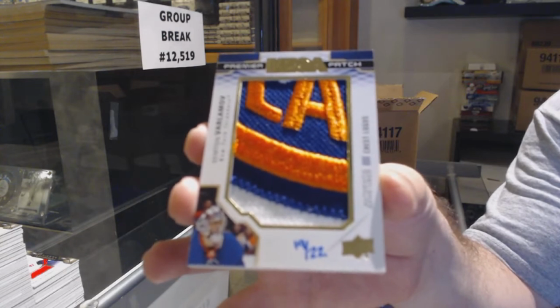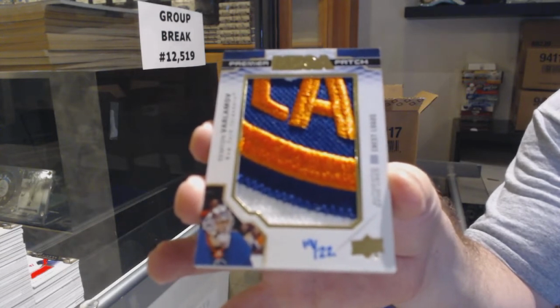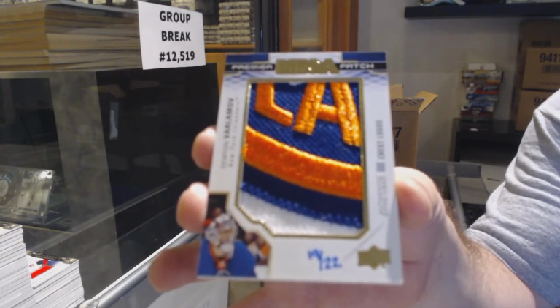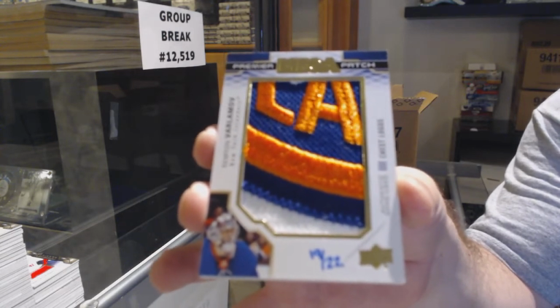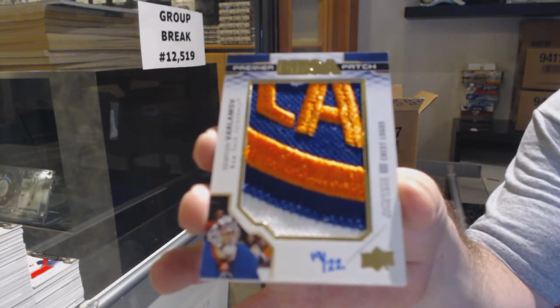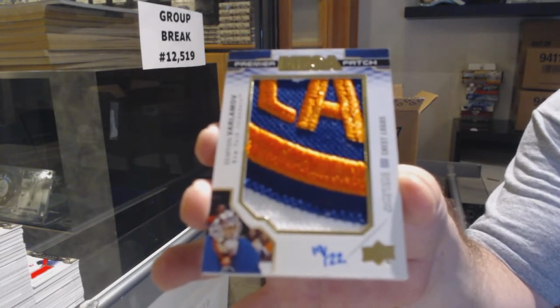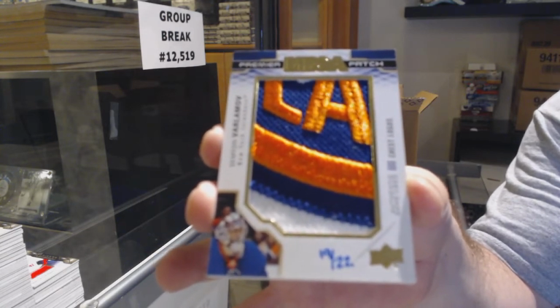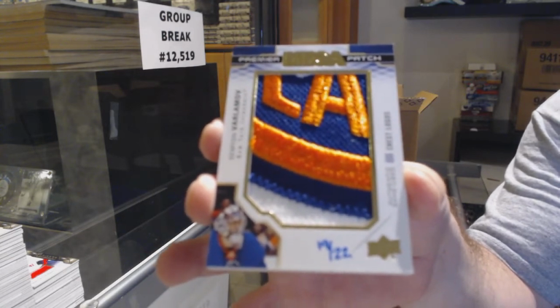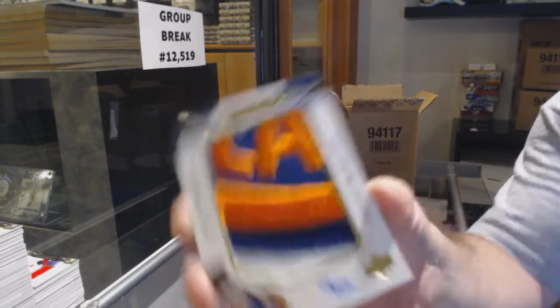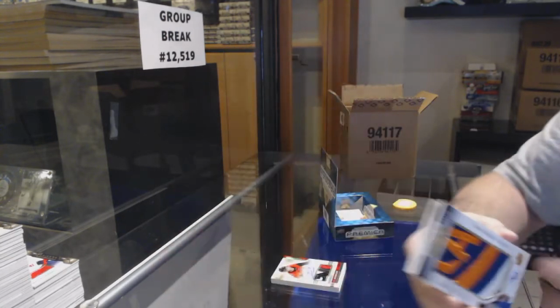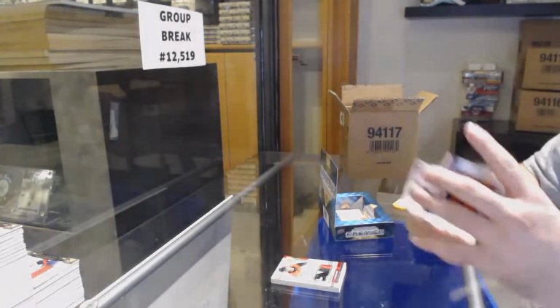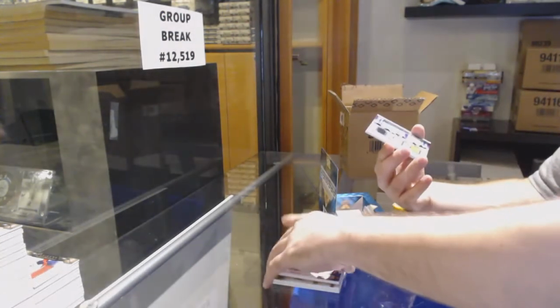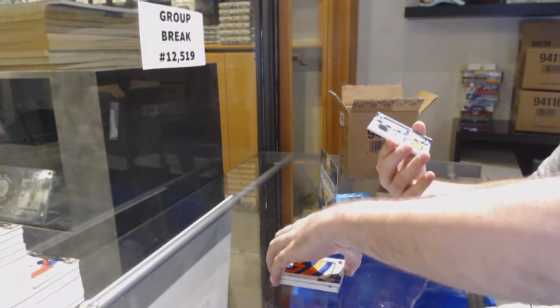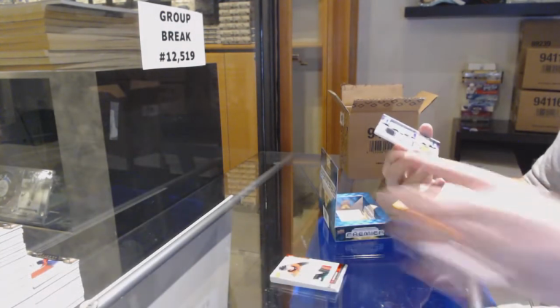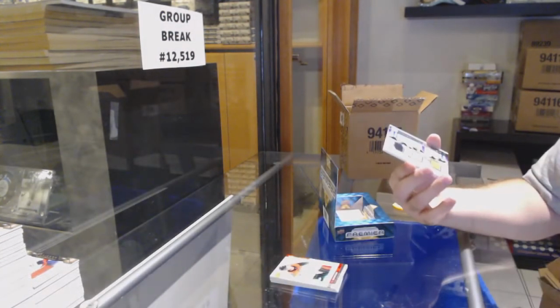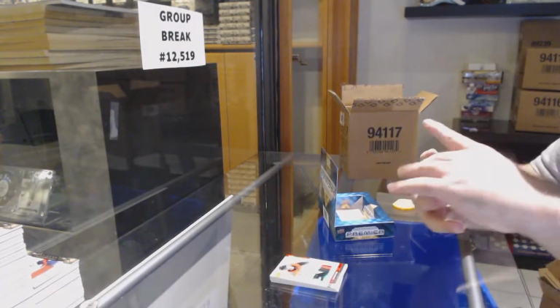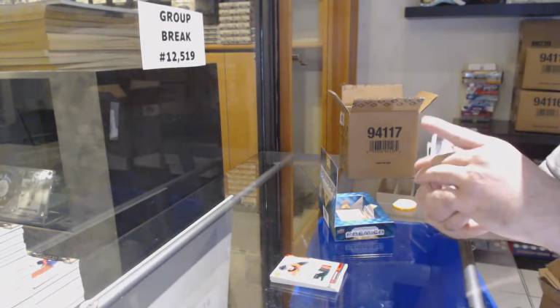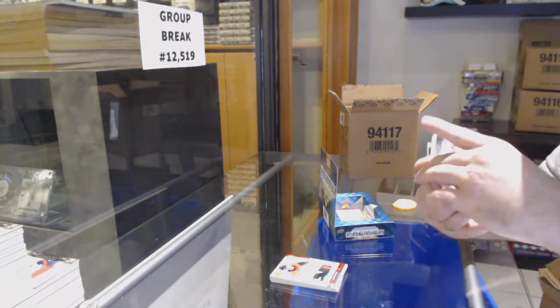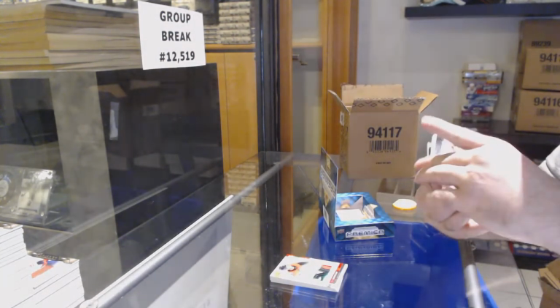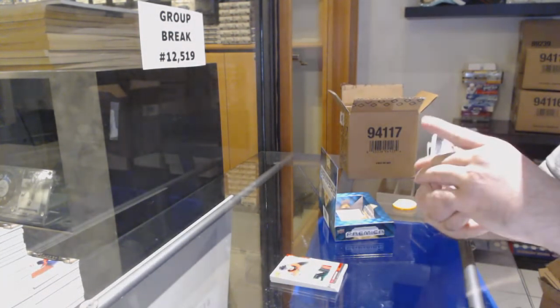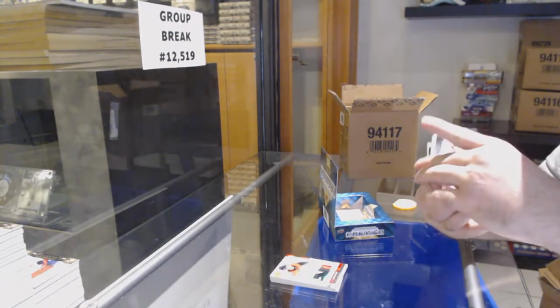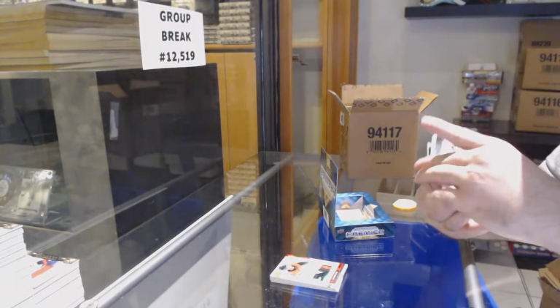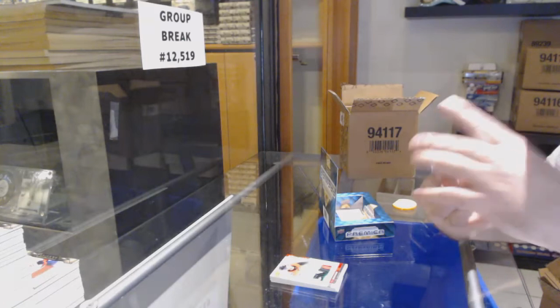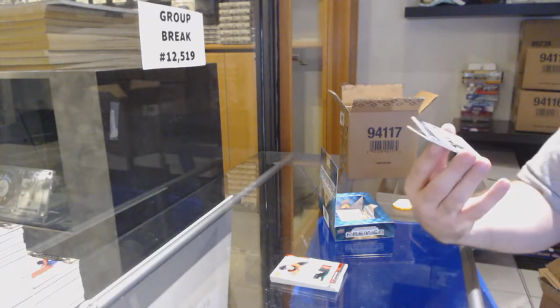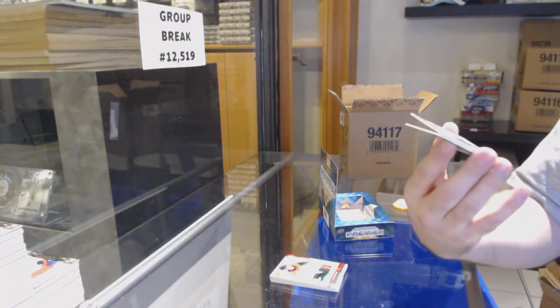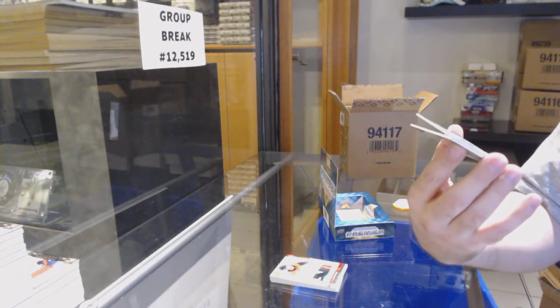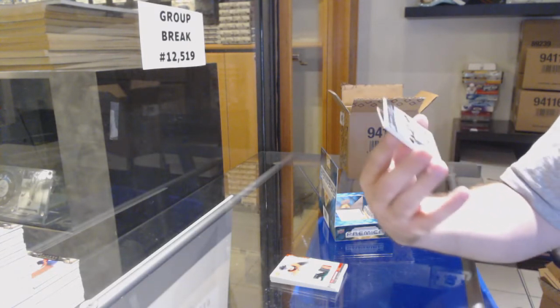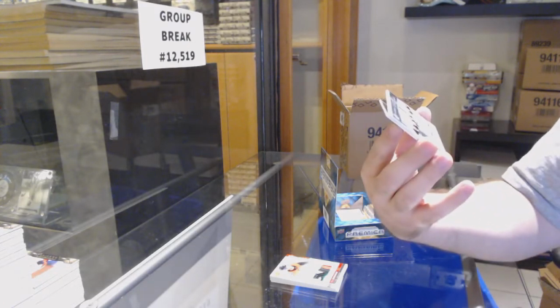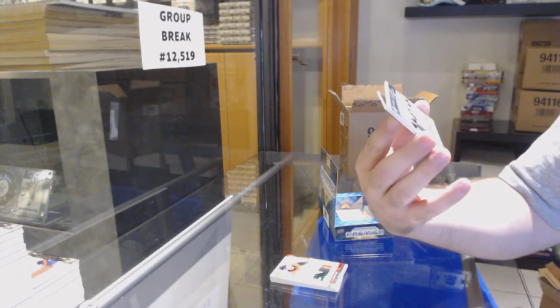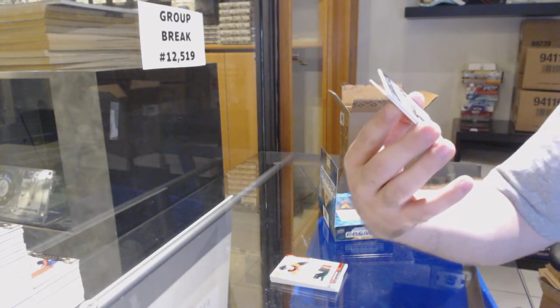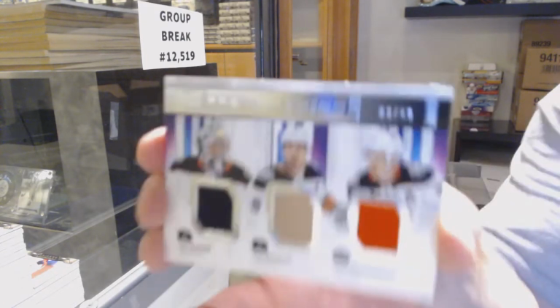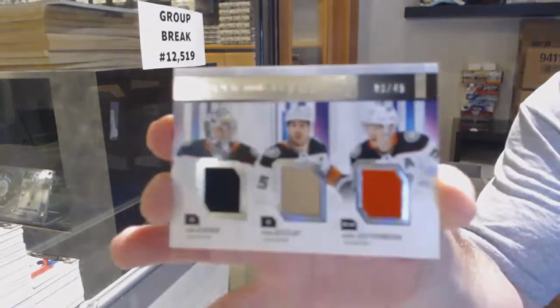Mega Patch Chess Logos, number to 22, for the Islanders — Semyon Varlamov. Triple jersey, number to 49, for the Ducks — Gibson, Getzlaf, Silverberg. And for the Panthers — Barkov.